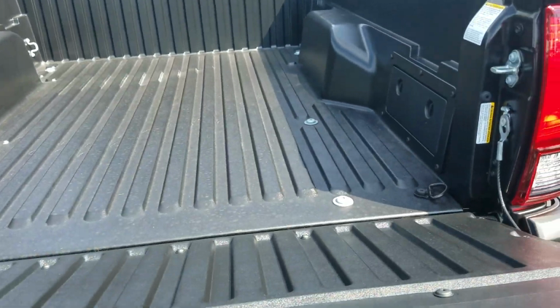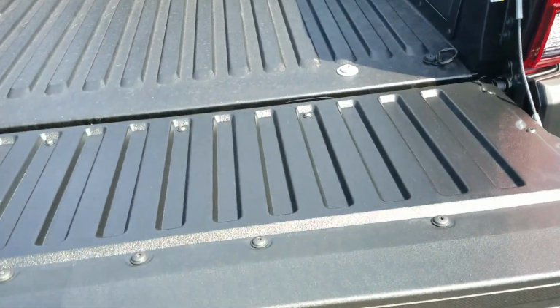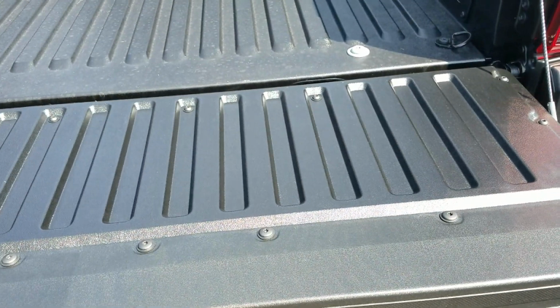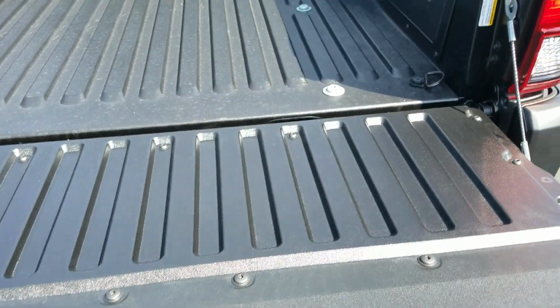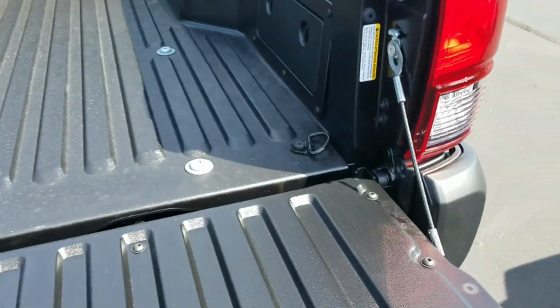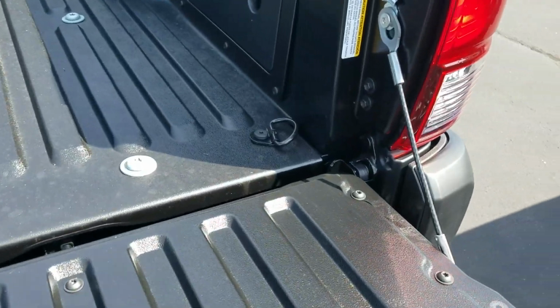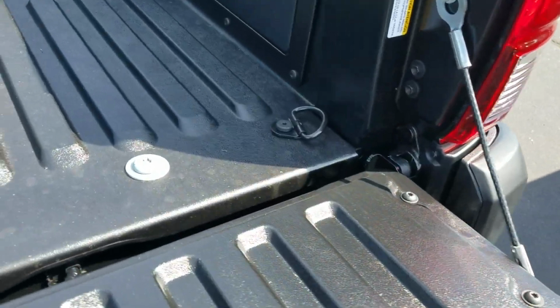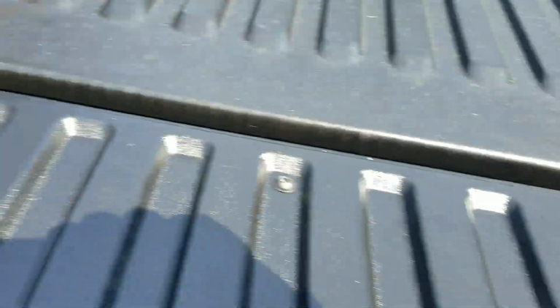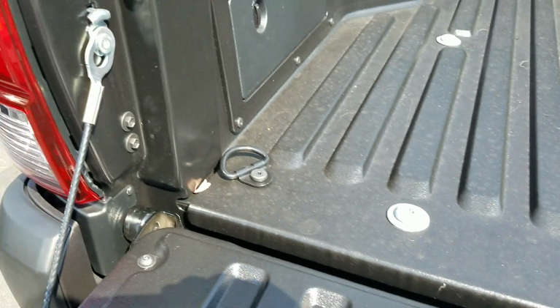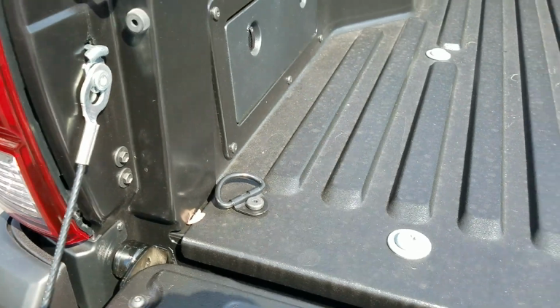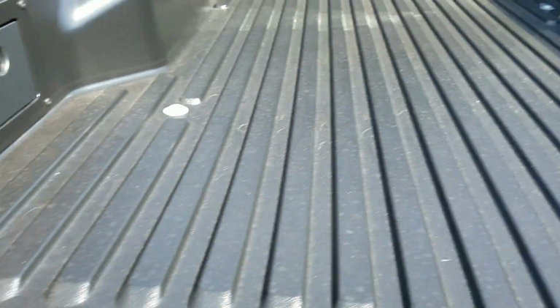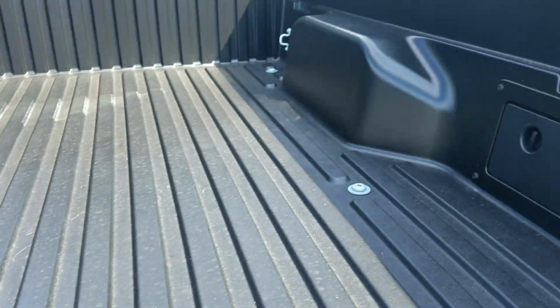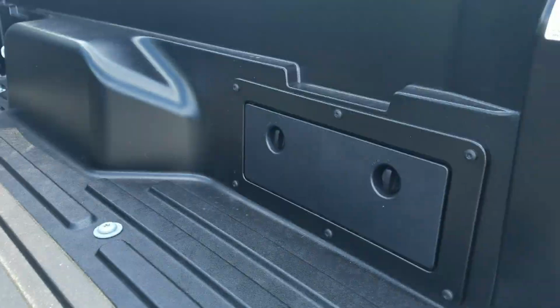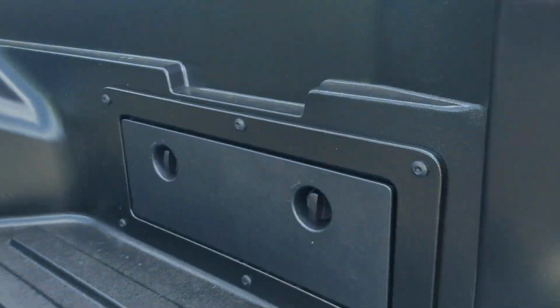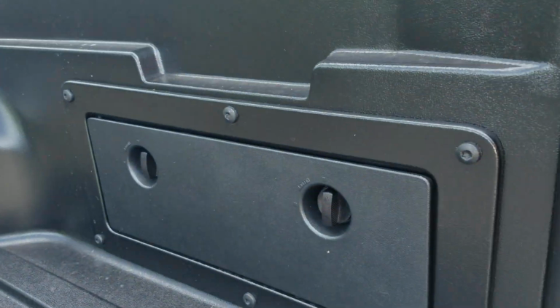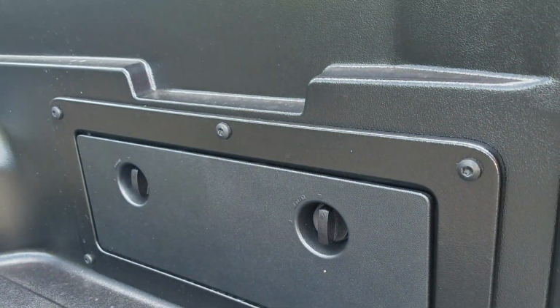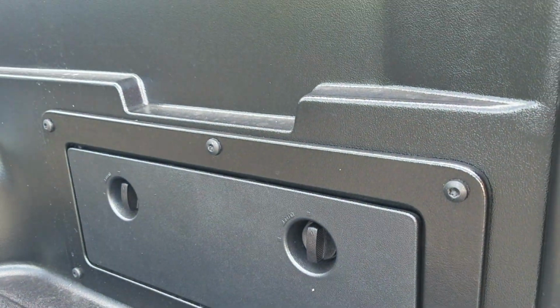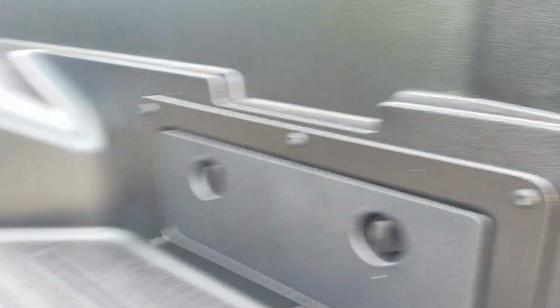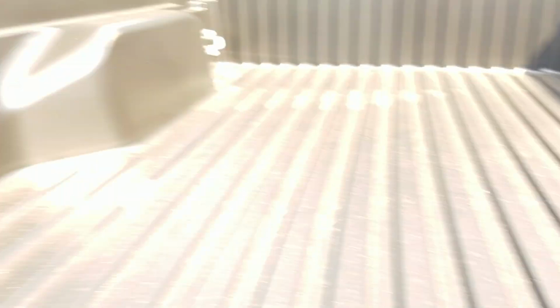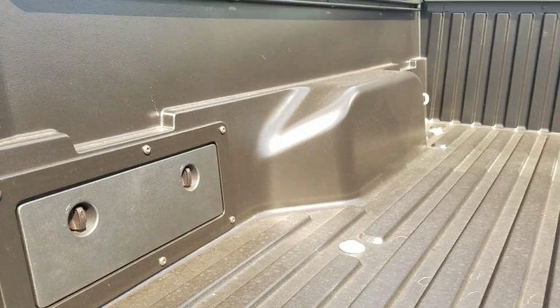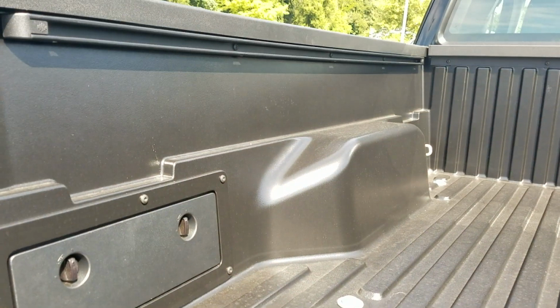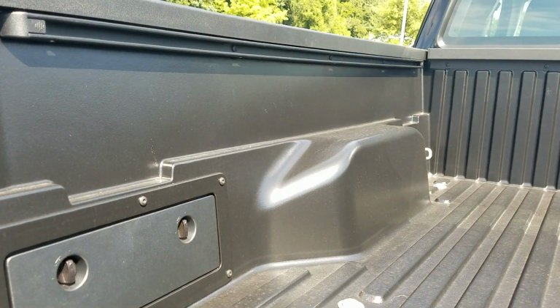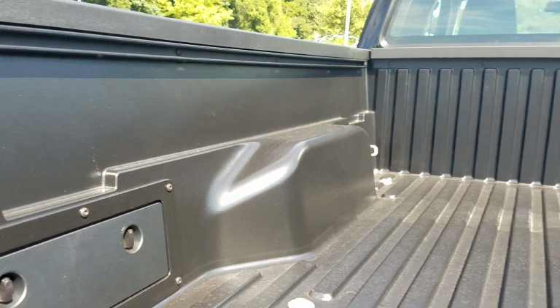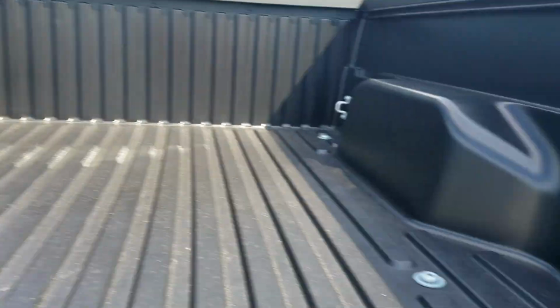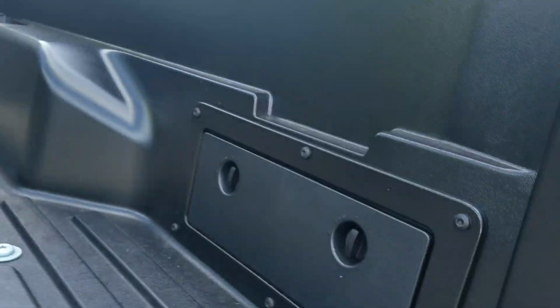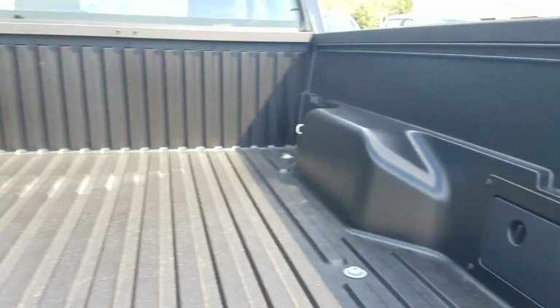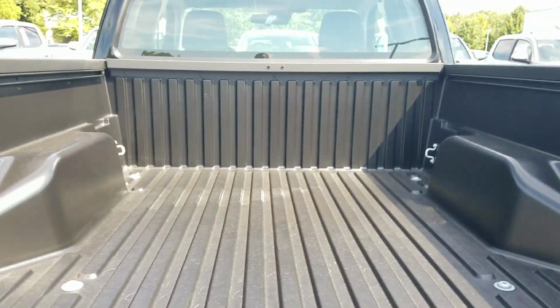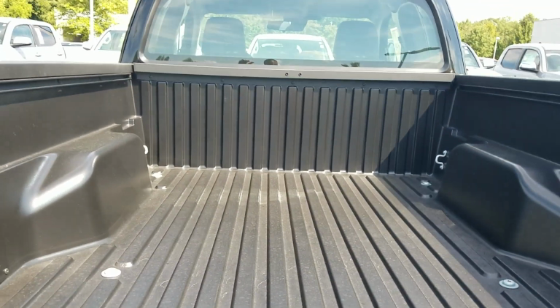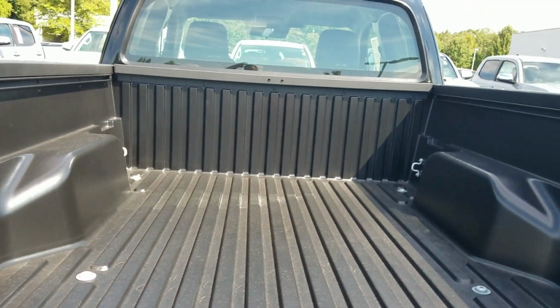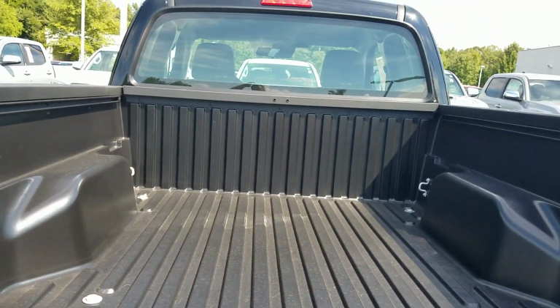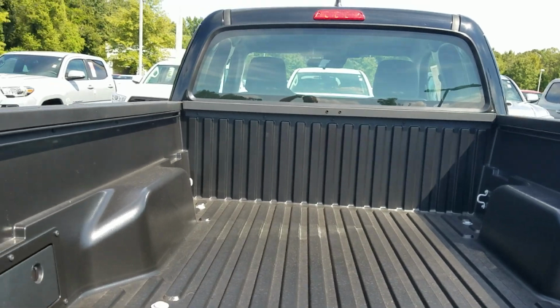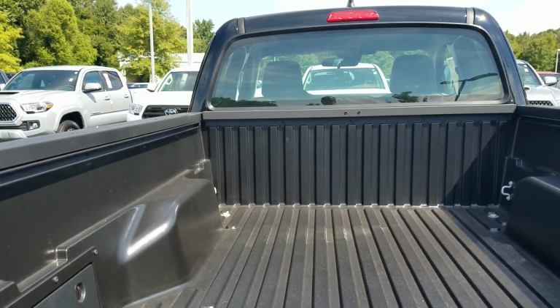As you notice, the tailgate goes down nice and slow — it's got gas struts so it doesn't slam down. And you've got two compartments here for bungee cords or anything you really want to put in there. The long bed is really nice; you can really fit a lot of stuff back here.